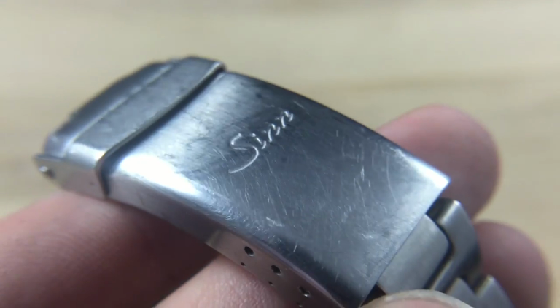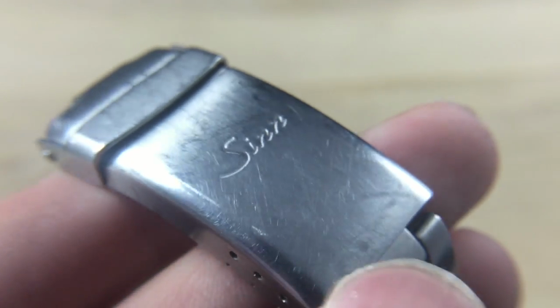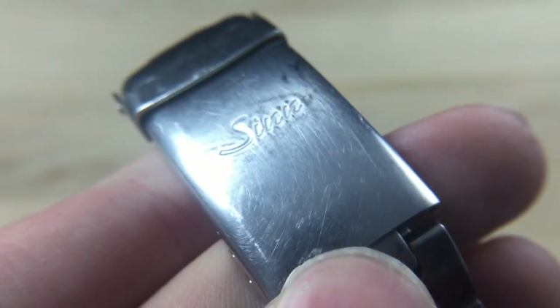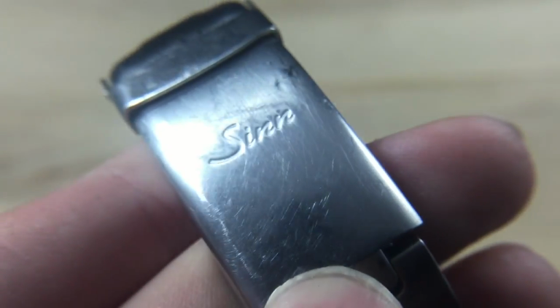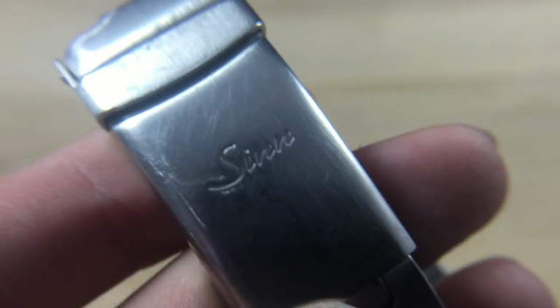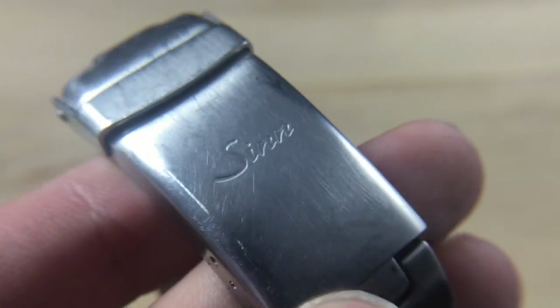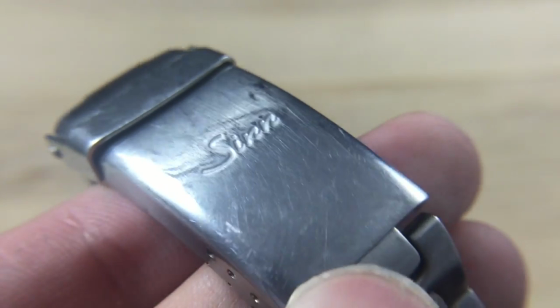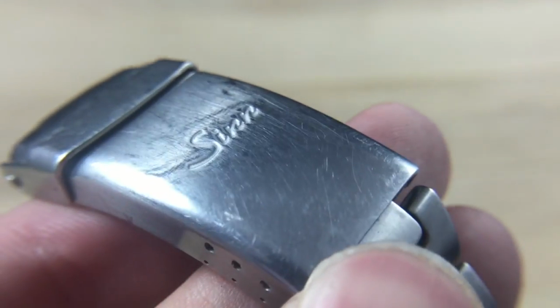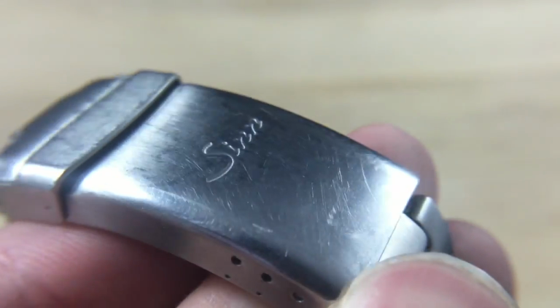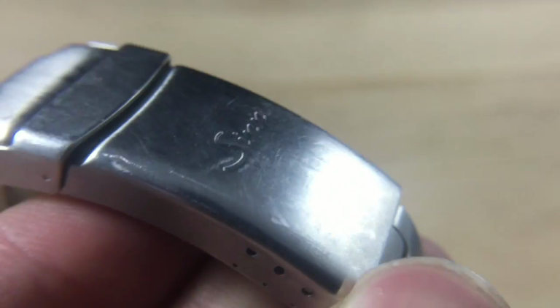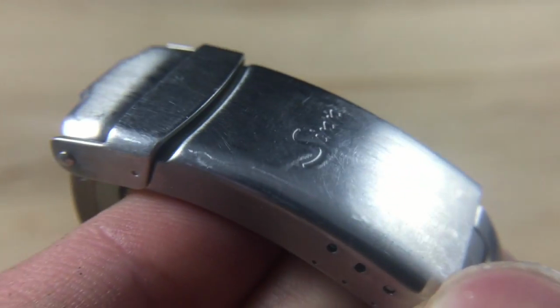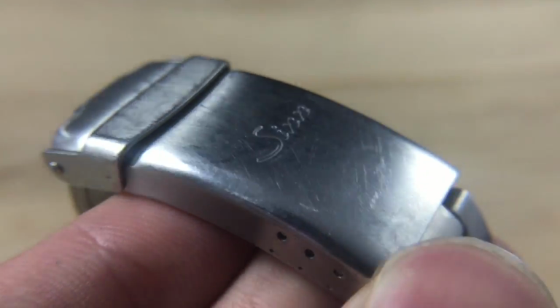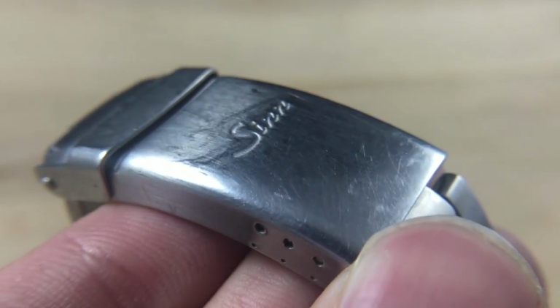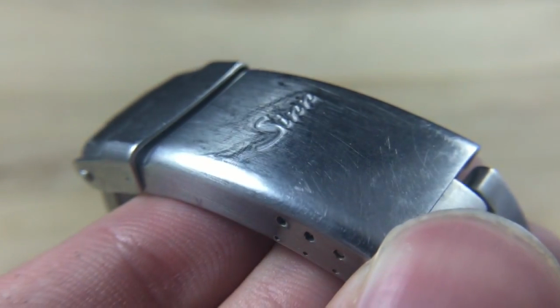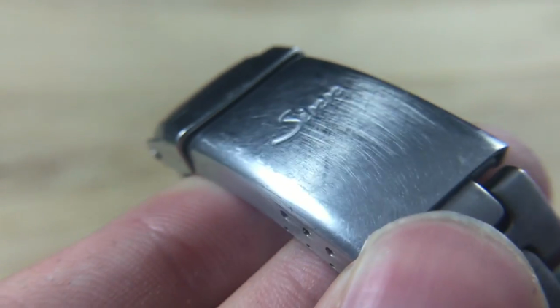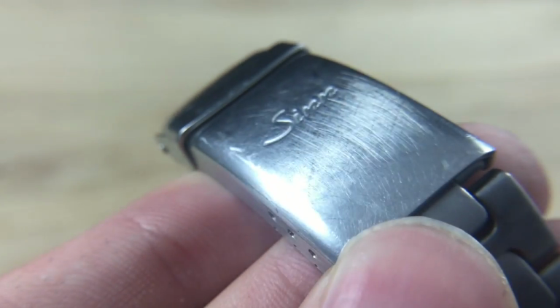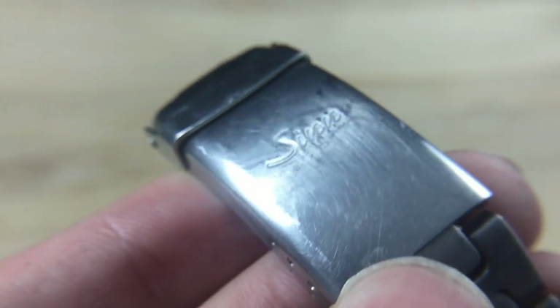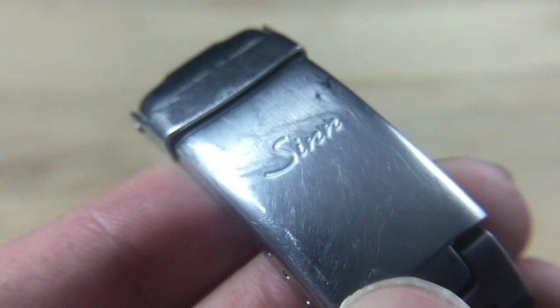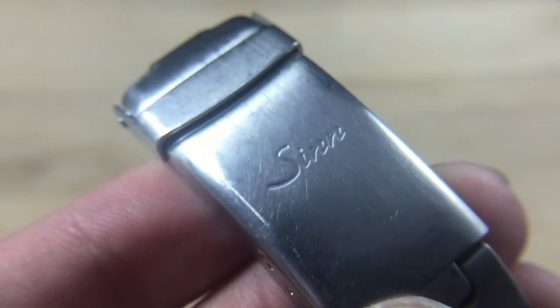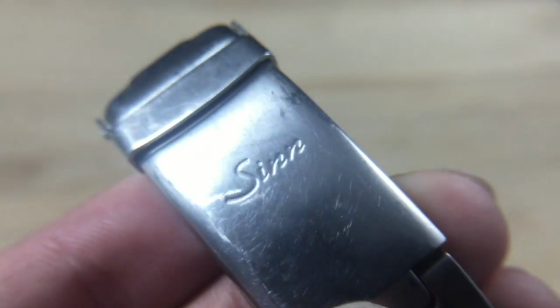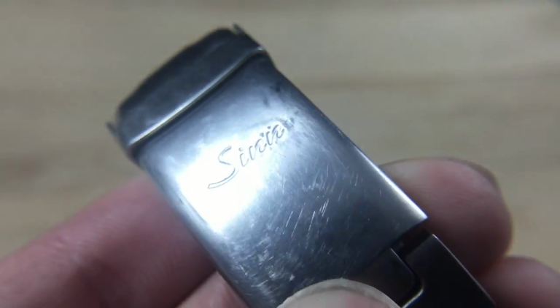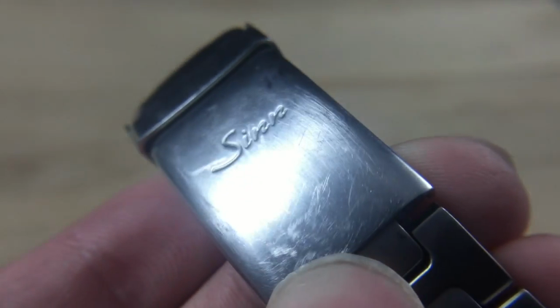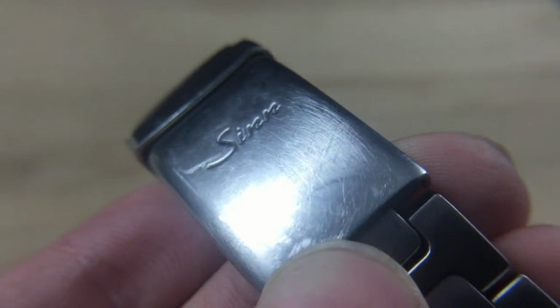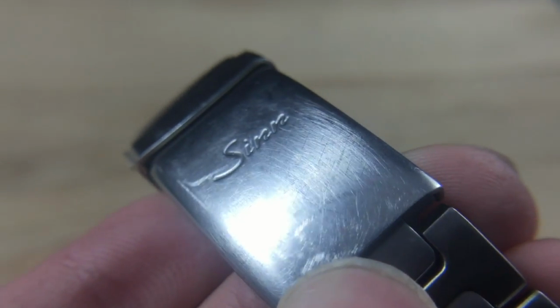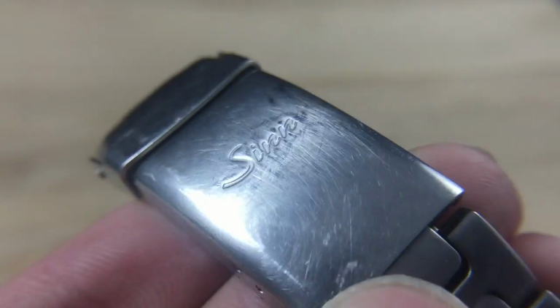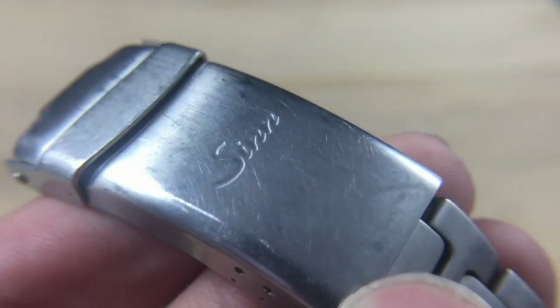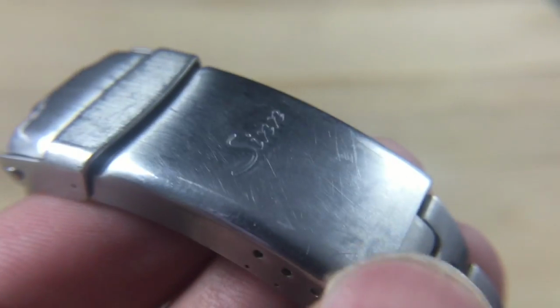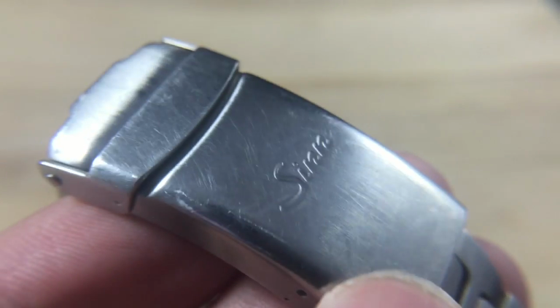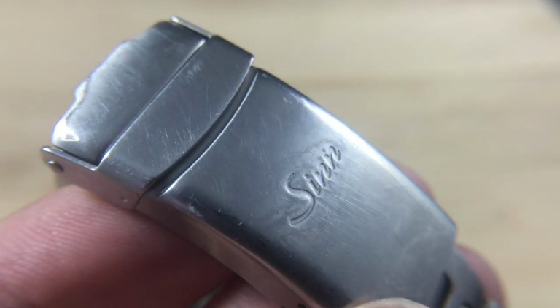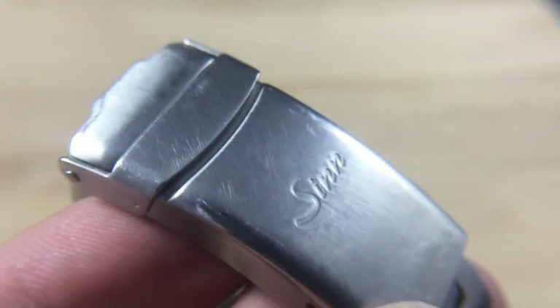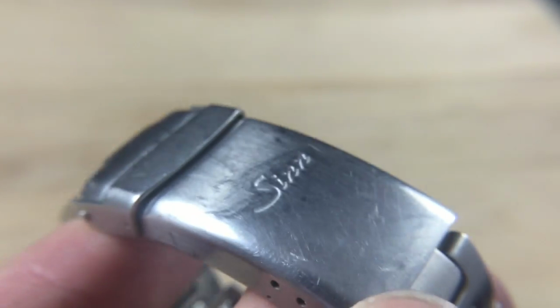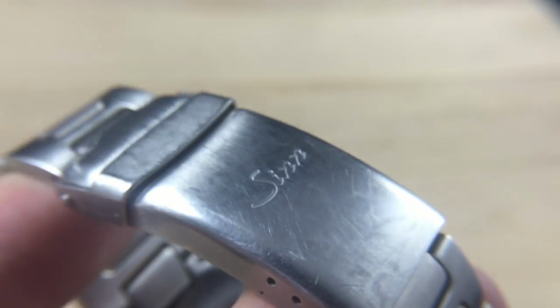Hey guys, this is Mike from 60 Clicks. Today I'm going to show you how to remove the pesky desk diving marks and swirls from your stainless steel brushed bracelets.